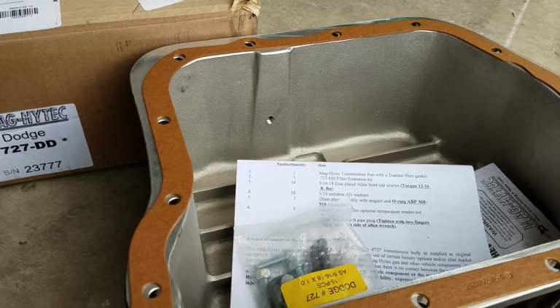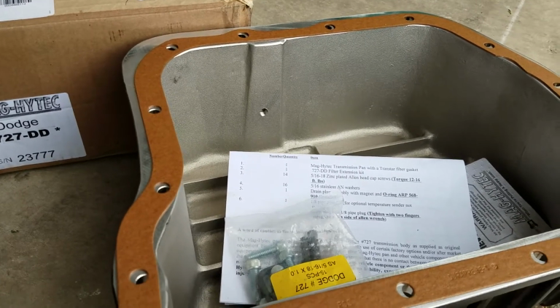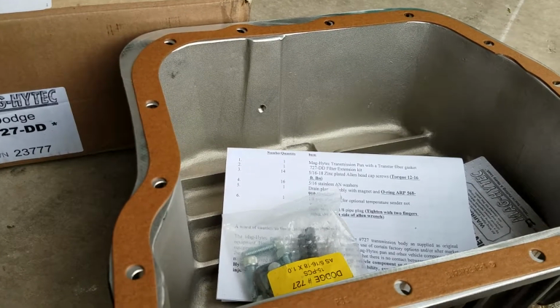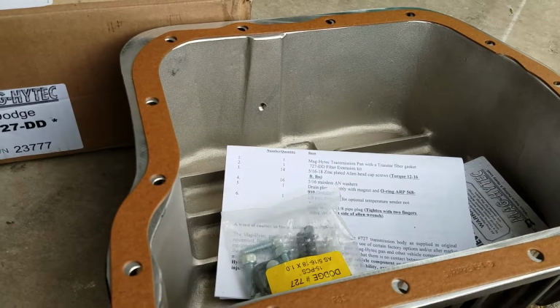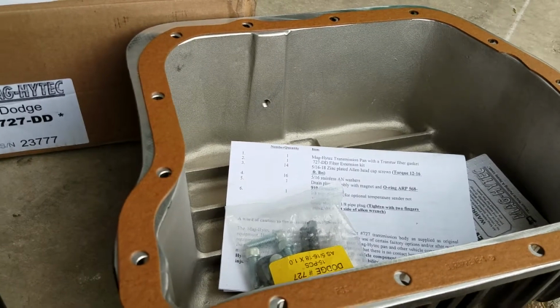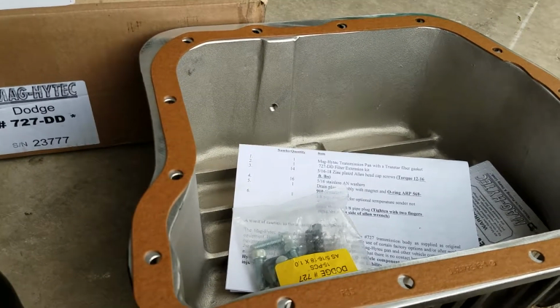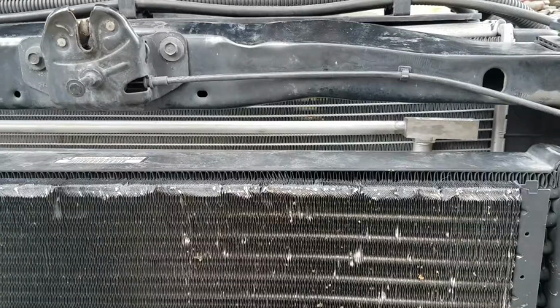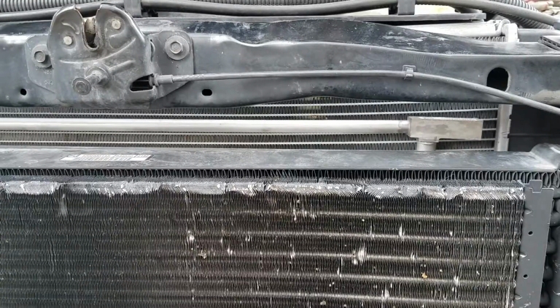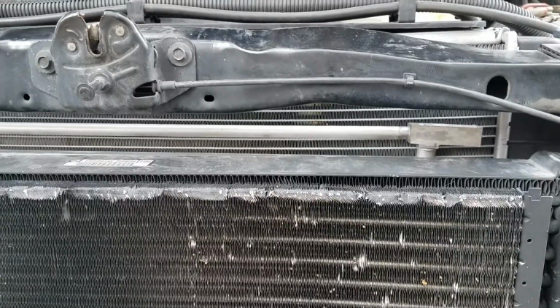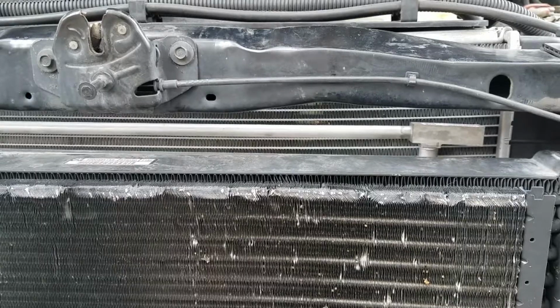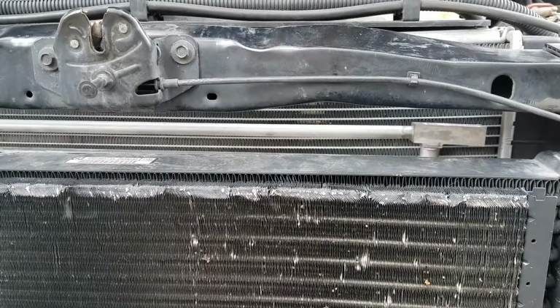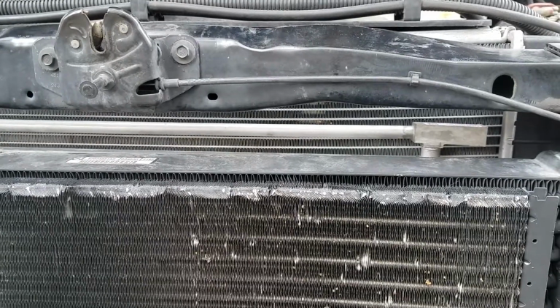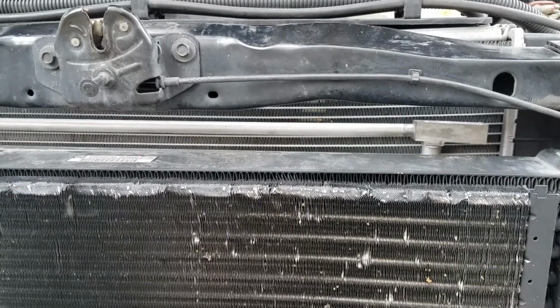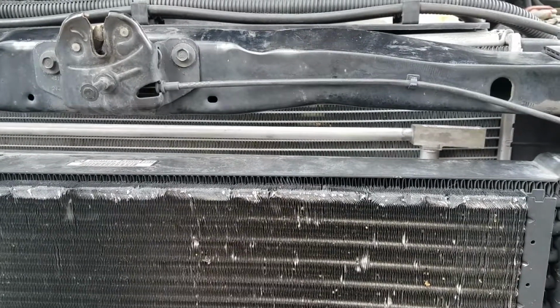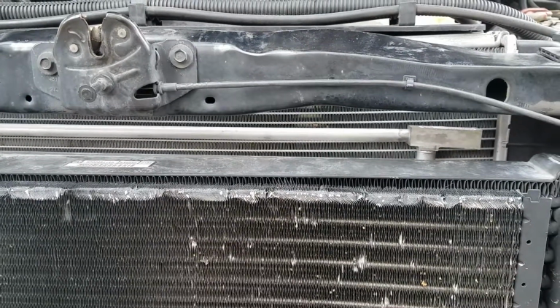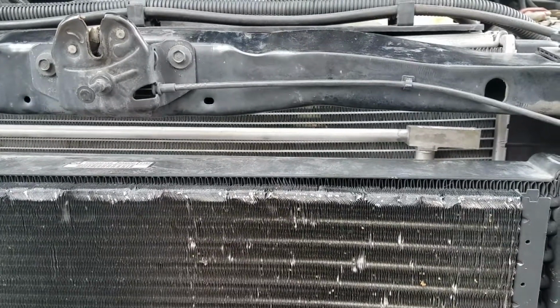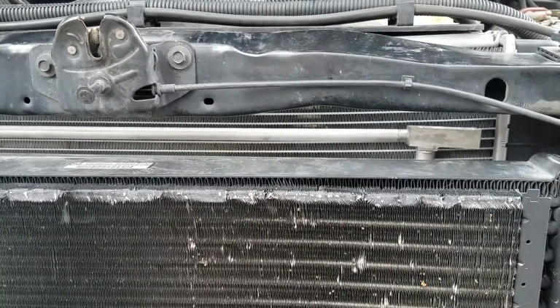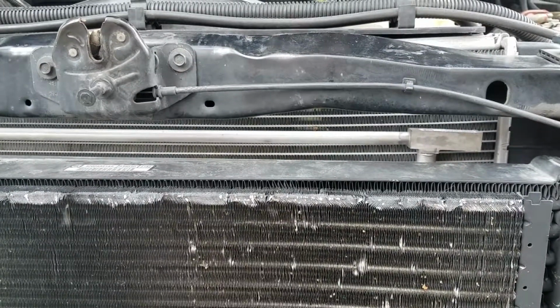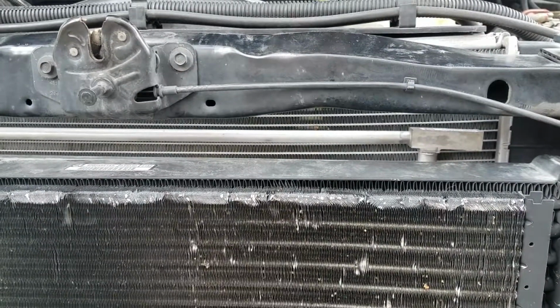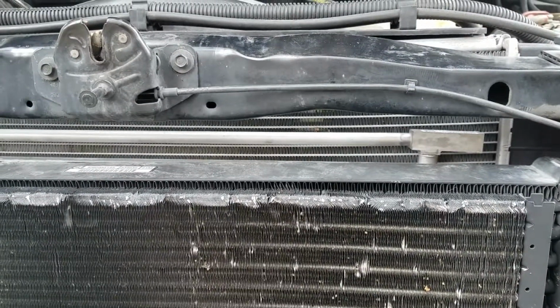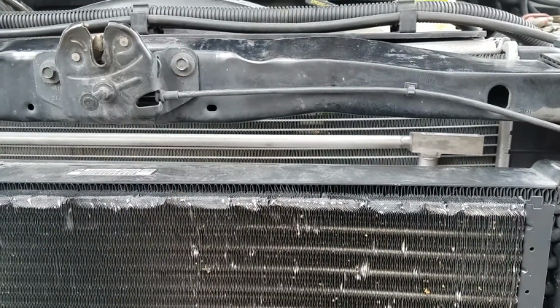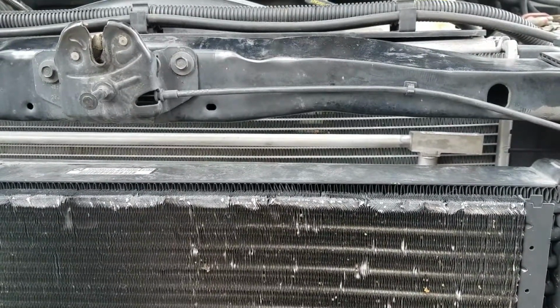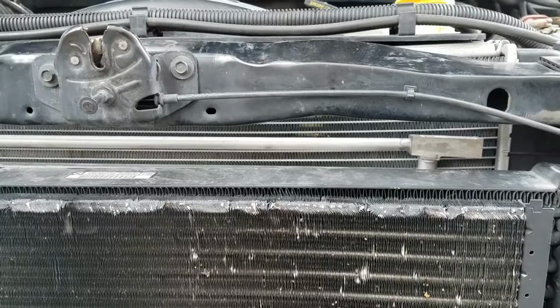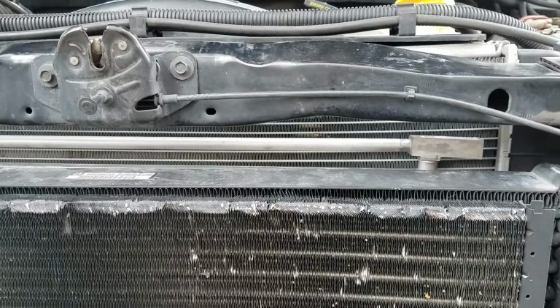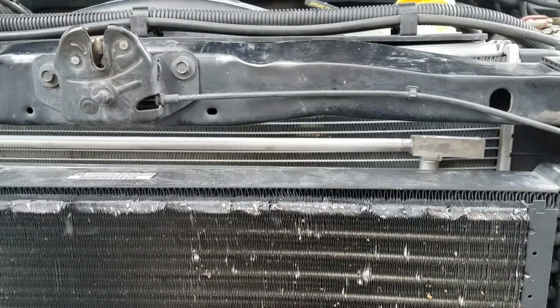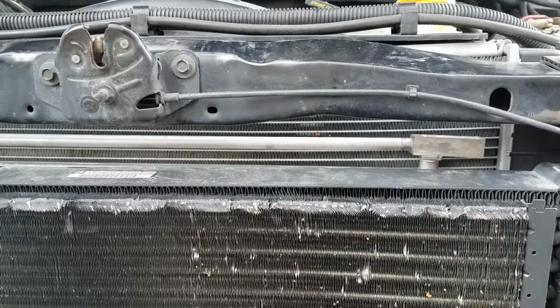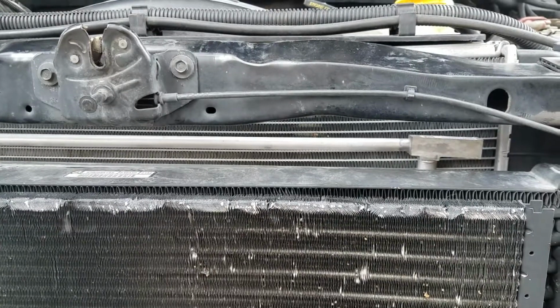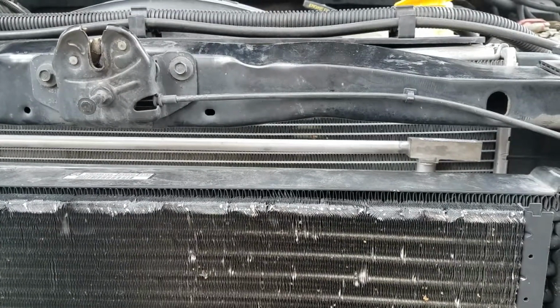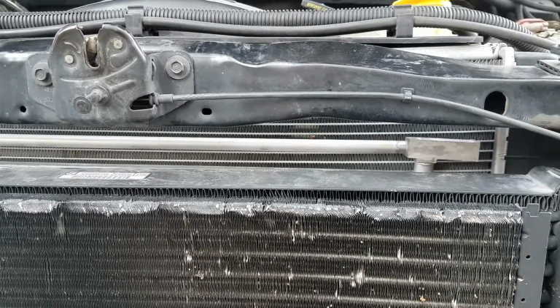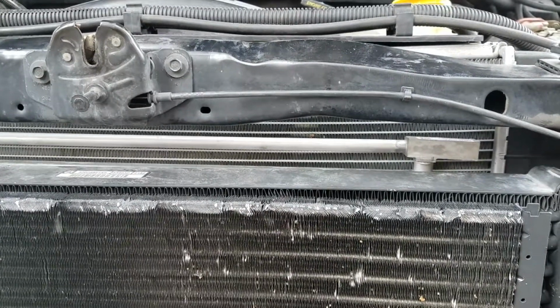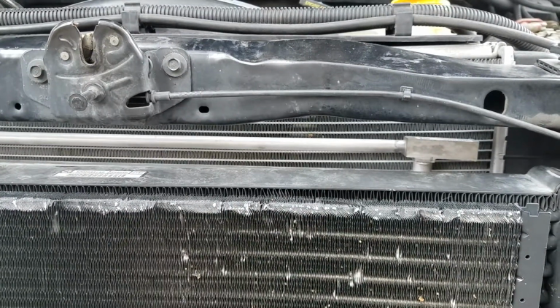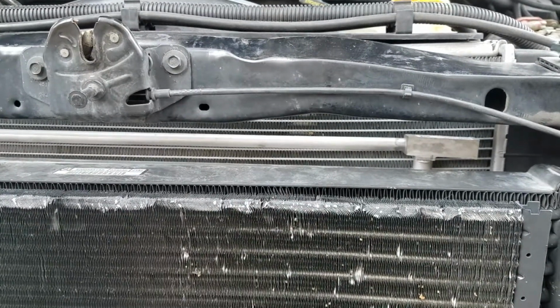Before getting into that, let's talk about what could have happened. What I do know is there was no transmission fluid leaking from anywhere, which means there's something going on inside the system itself.